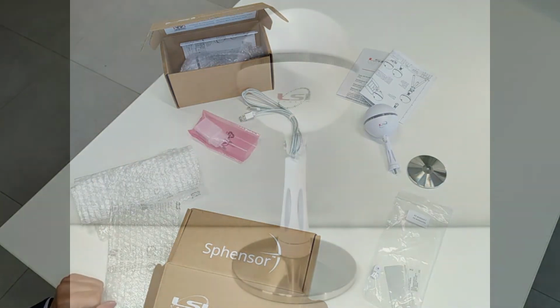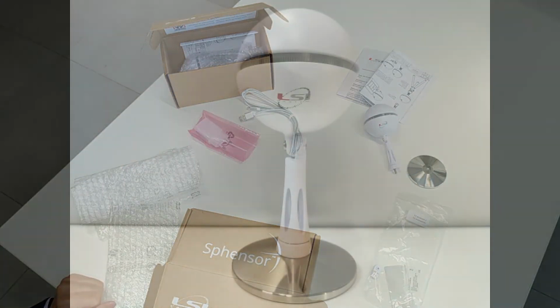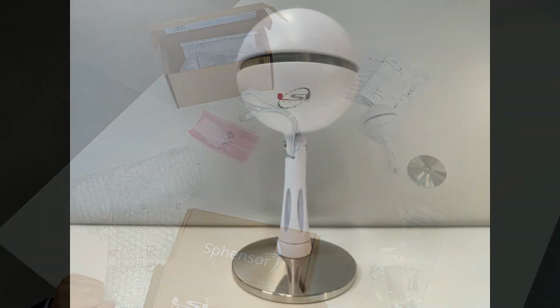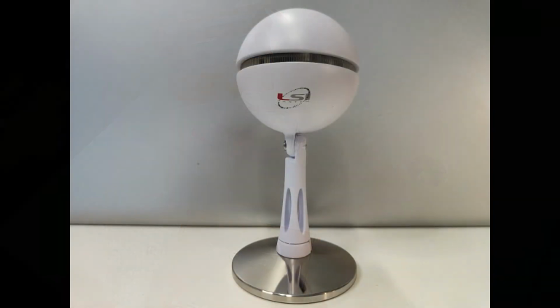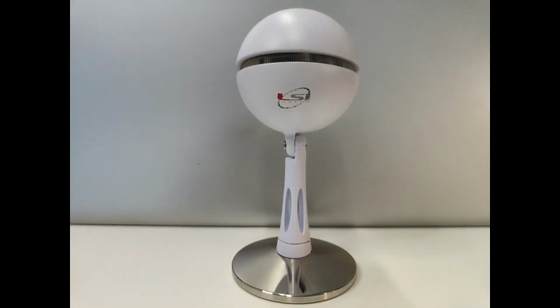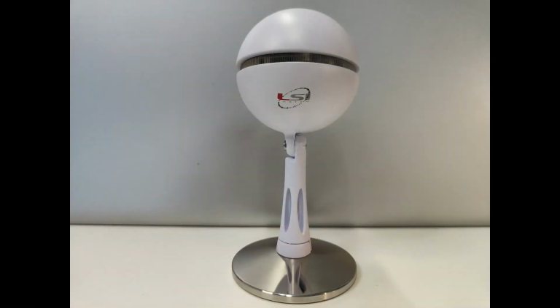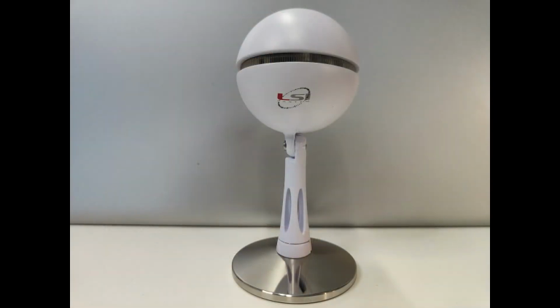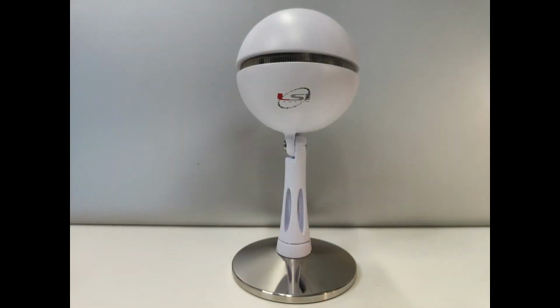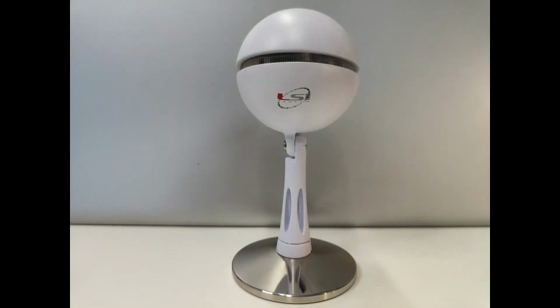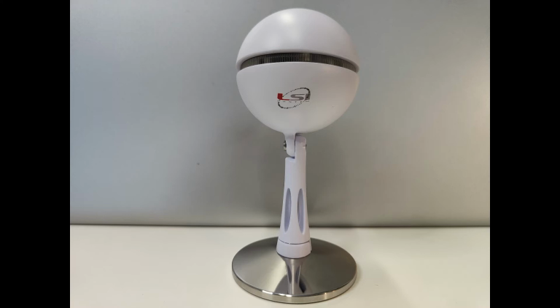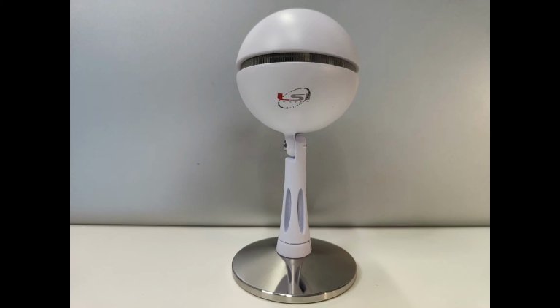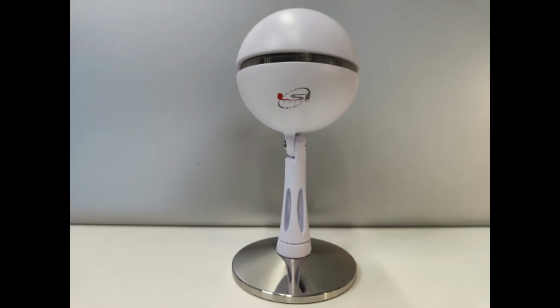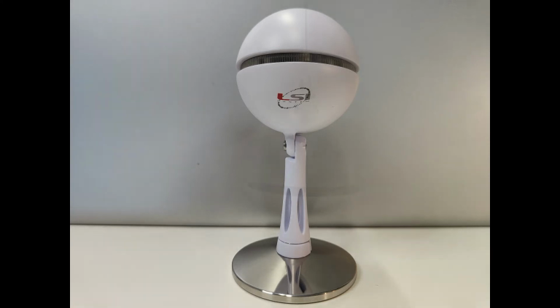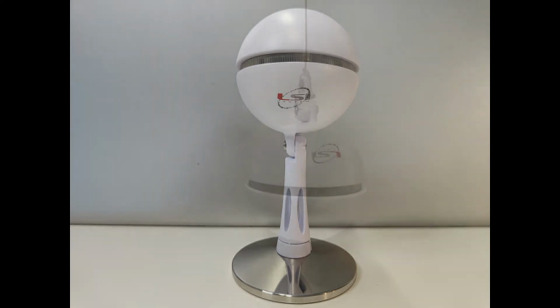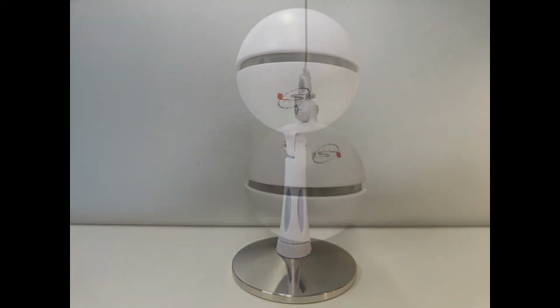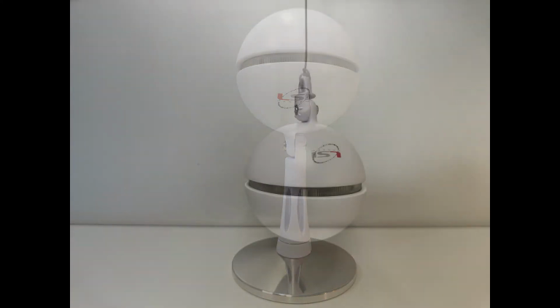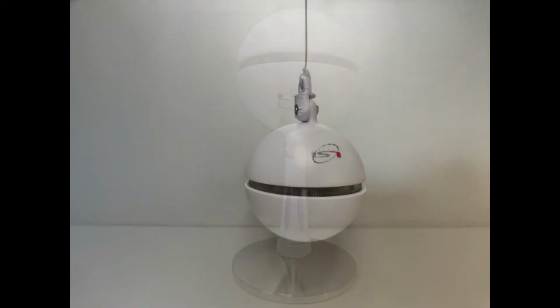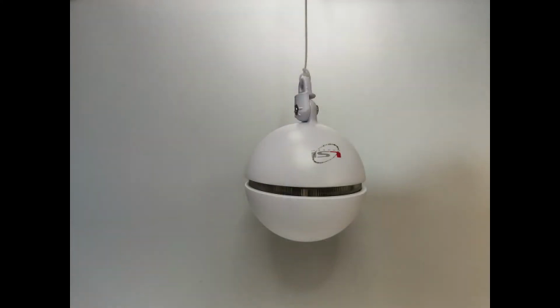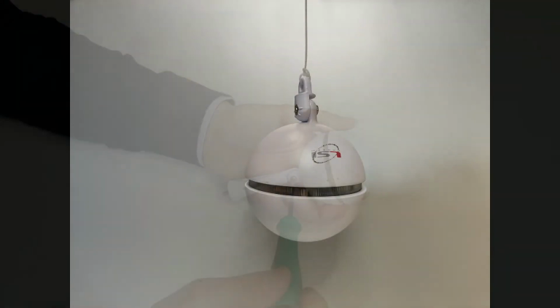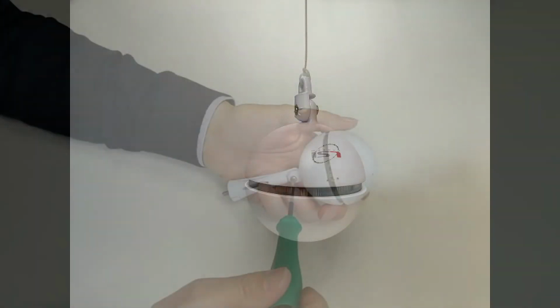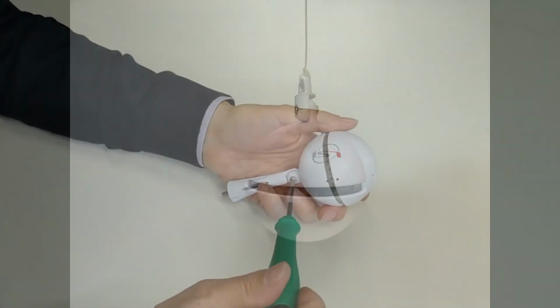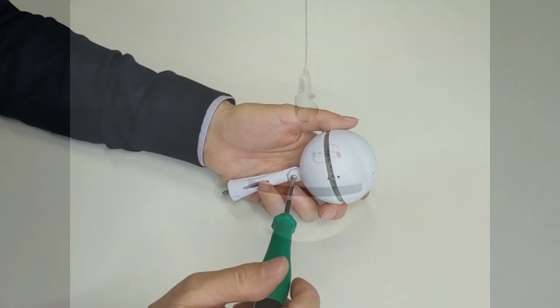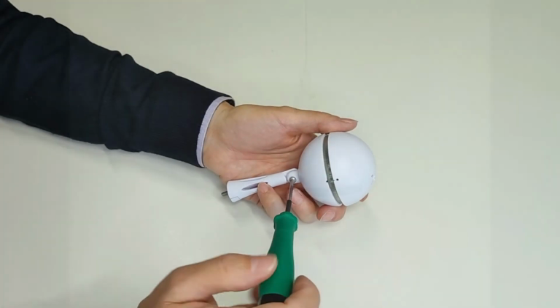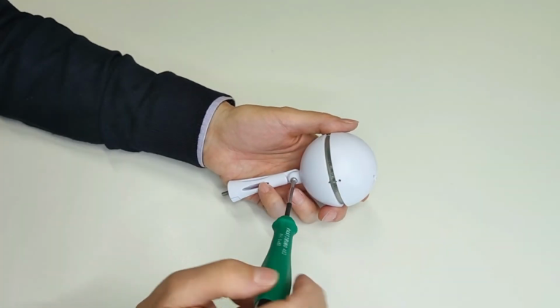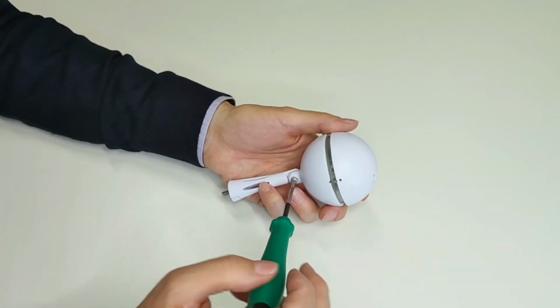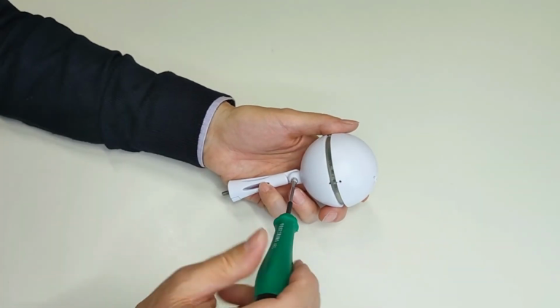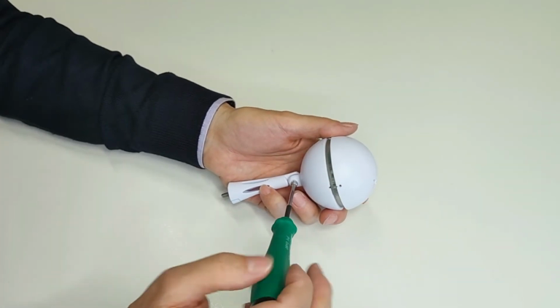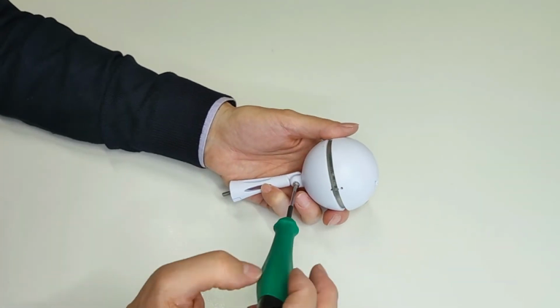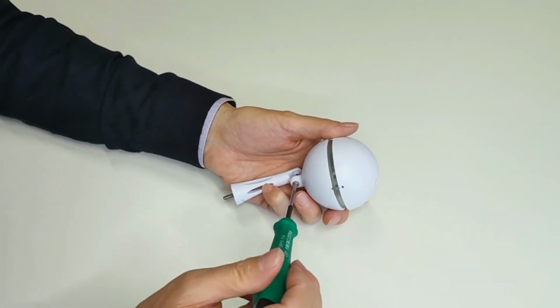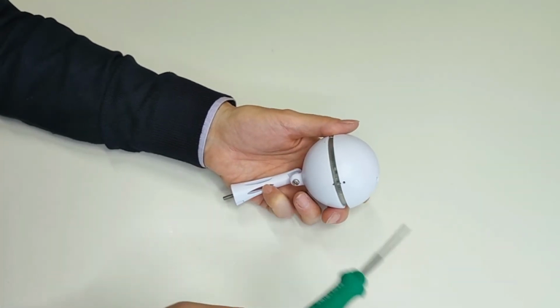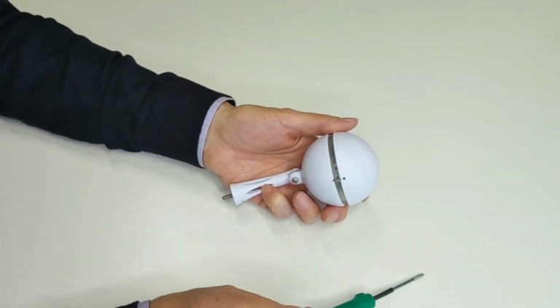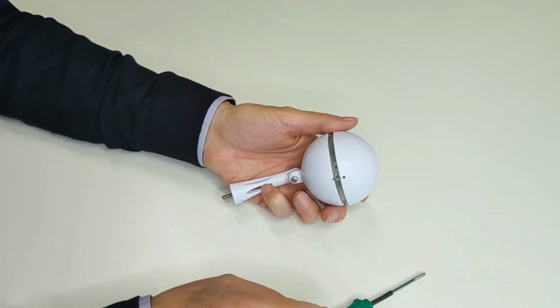Using the supplied accessories, the Svenser unit can be fixed to its base or to a thin wire. In this case, use a screwdriver to remove the stem and attach the supplied adapter.